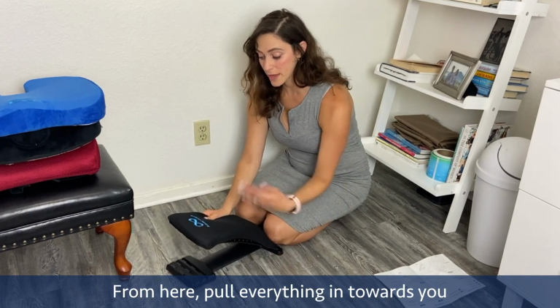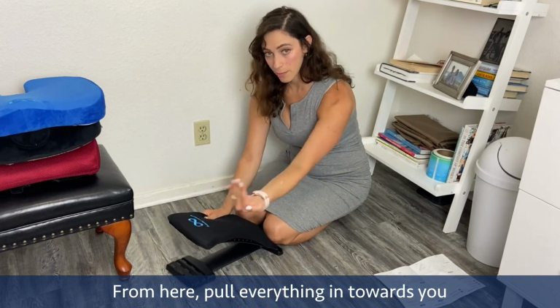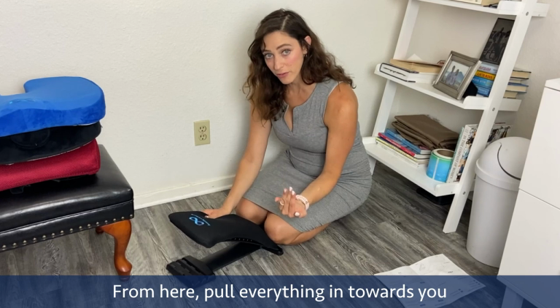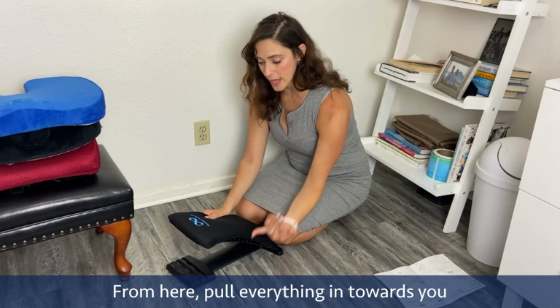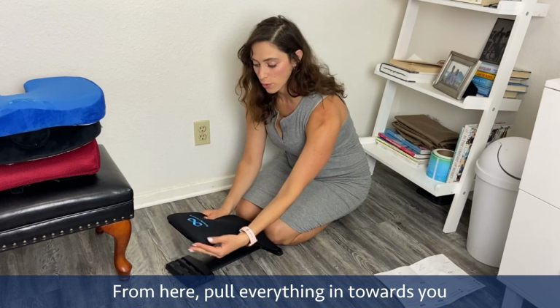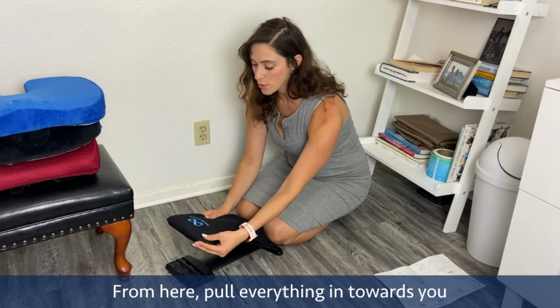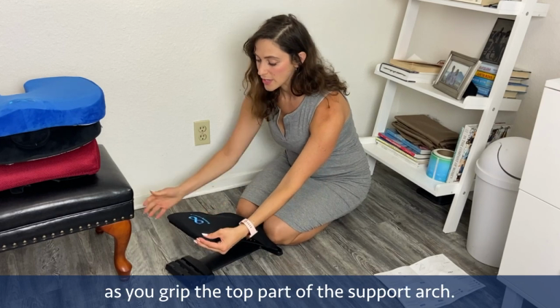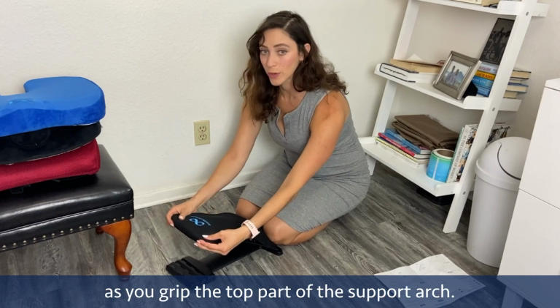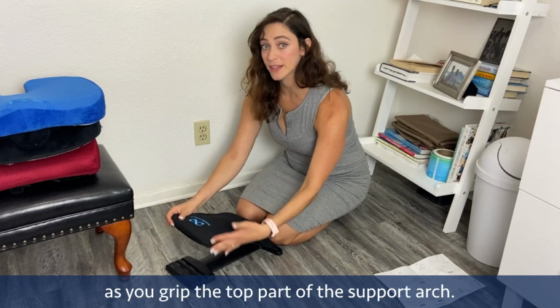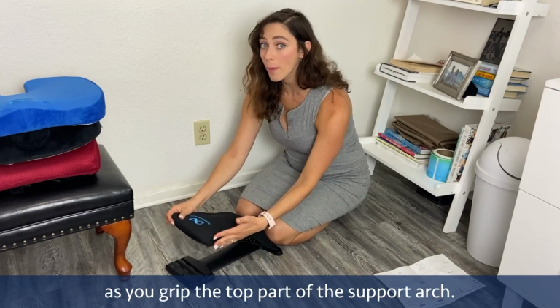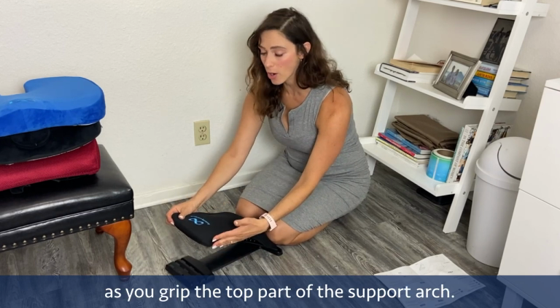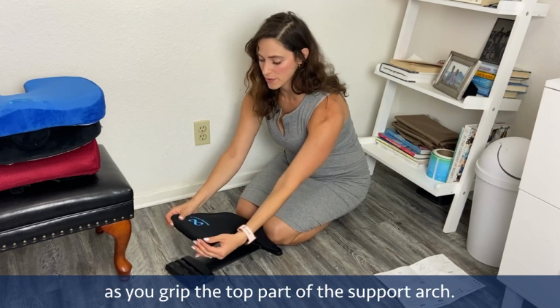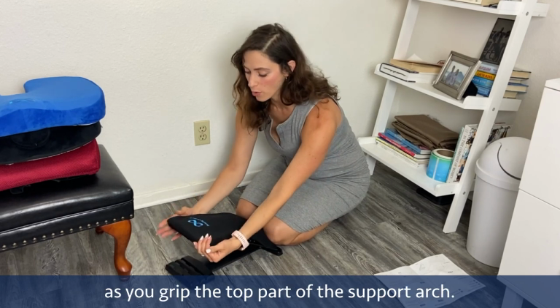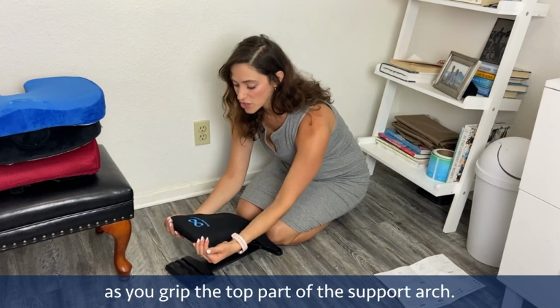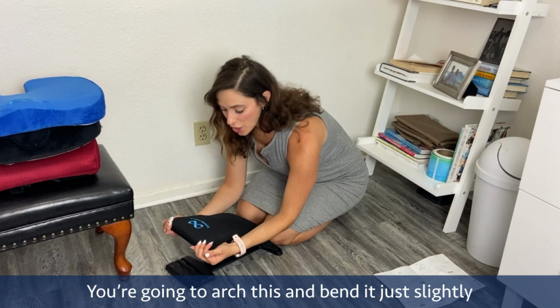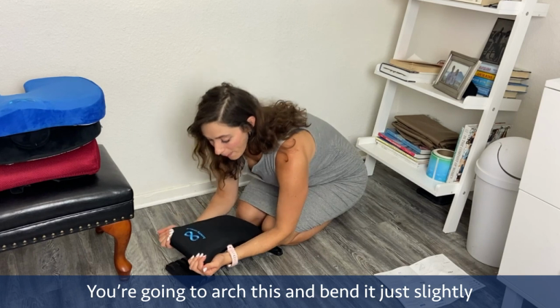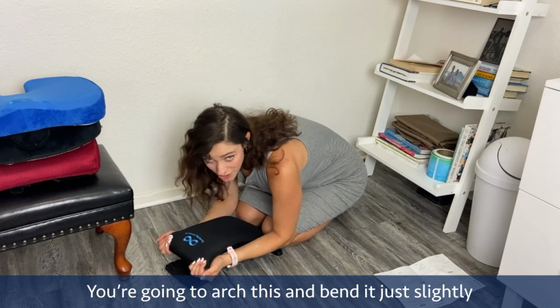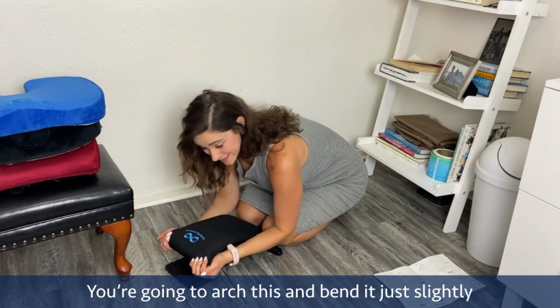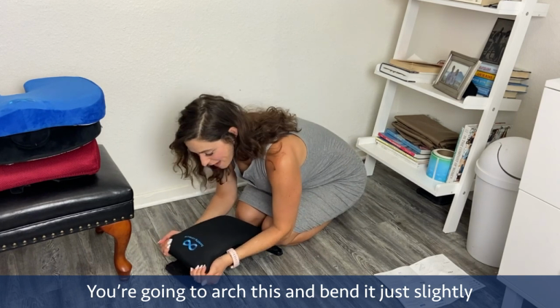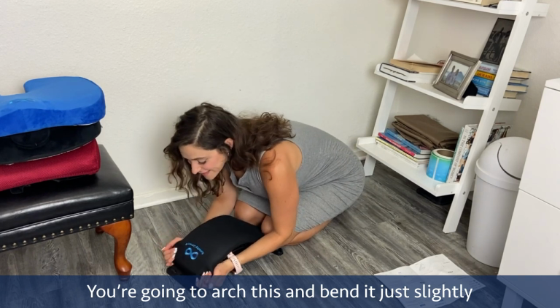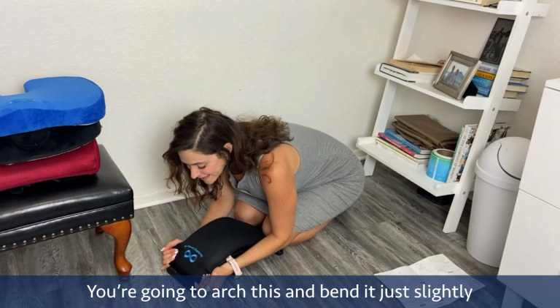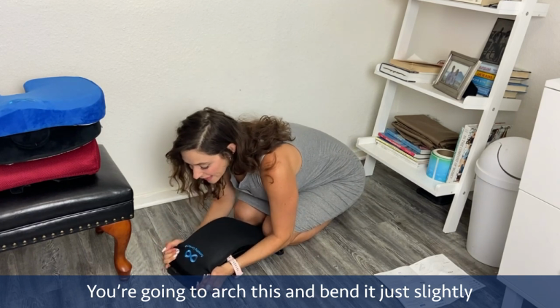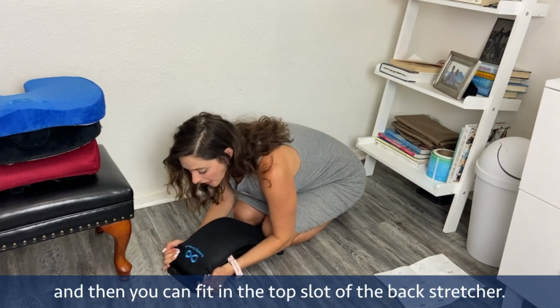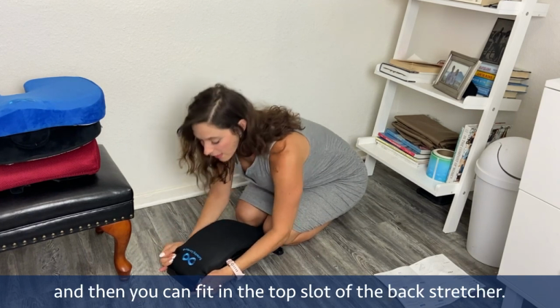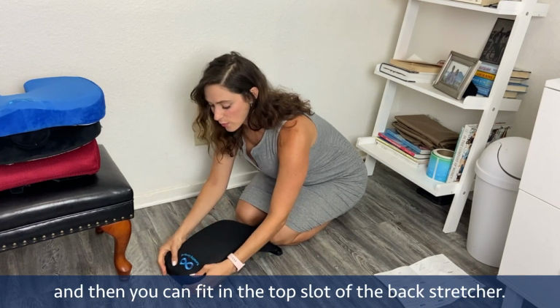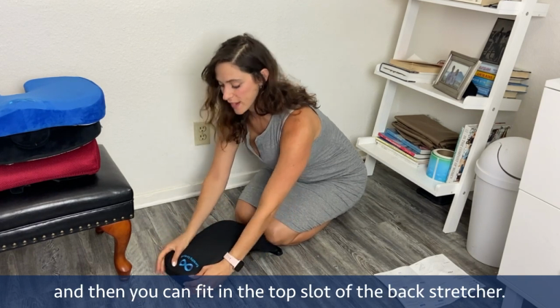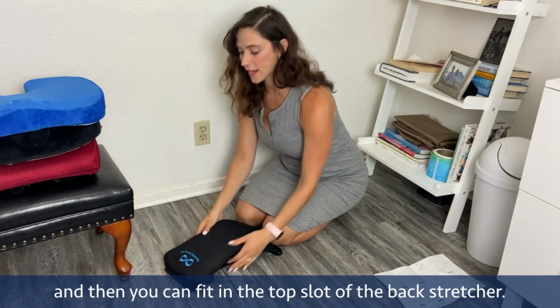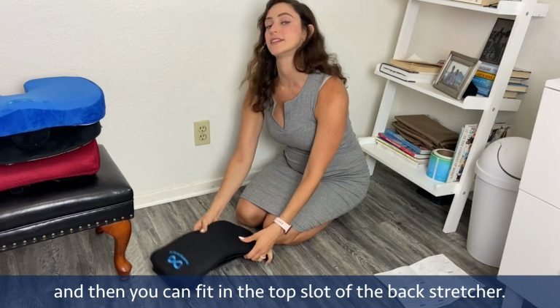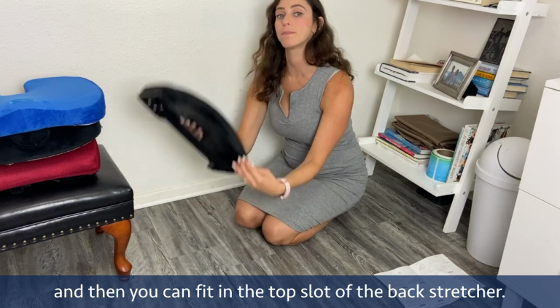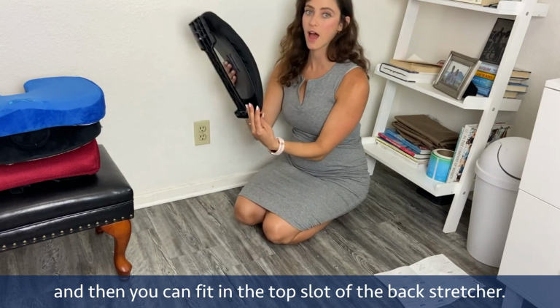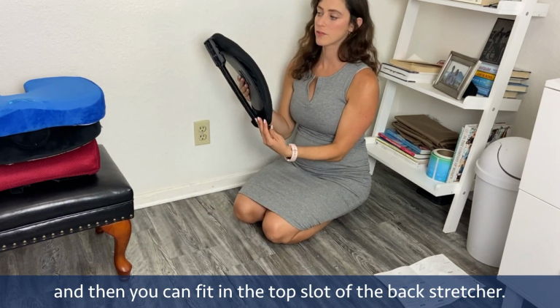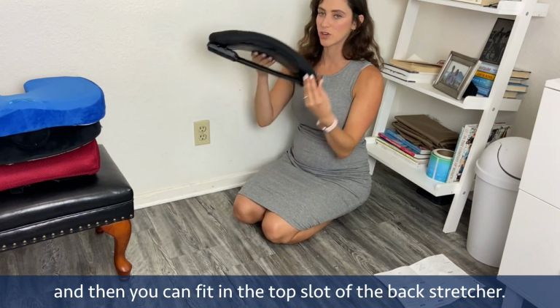From here, put everything in towards you as you grip the top part of the support arch. You're going to arch this and bend it just slightly, and then you can fit it into the top slot of the back stretcher.